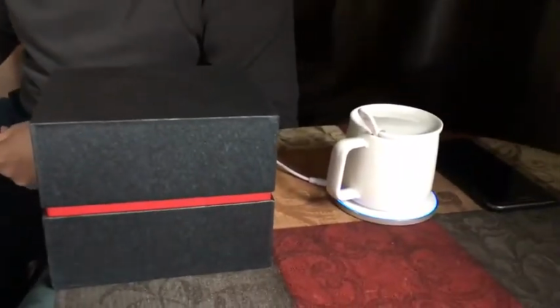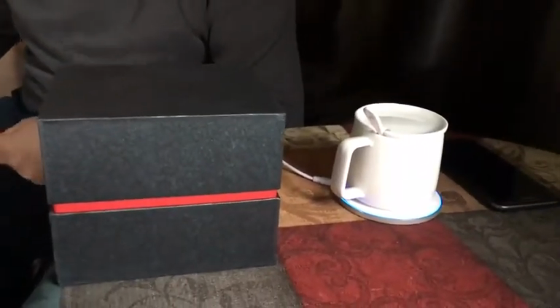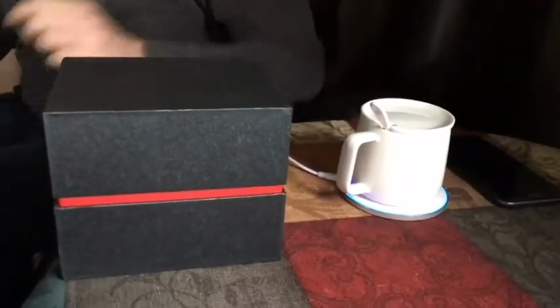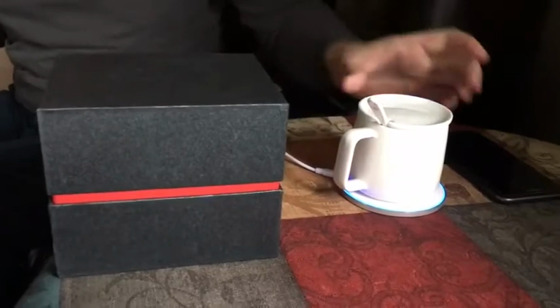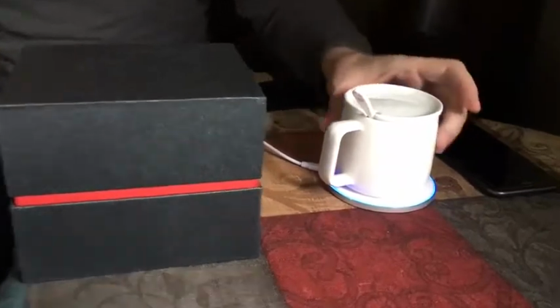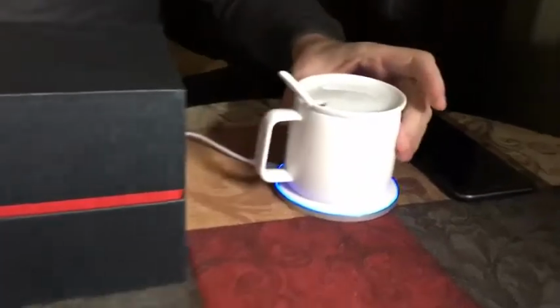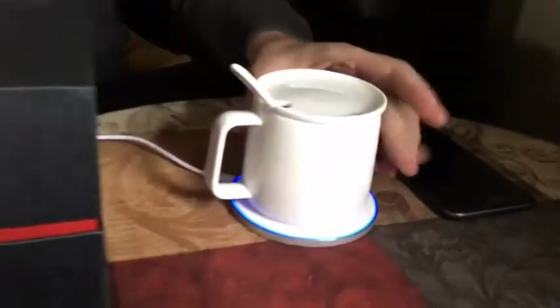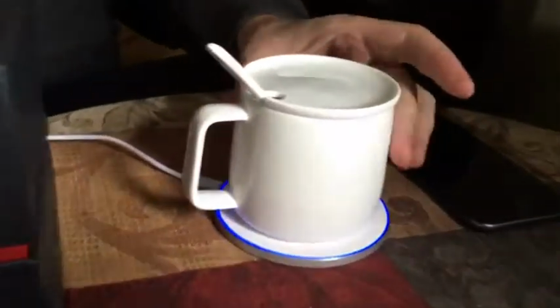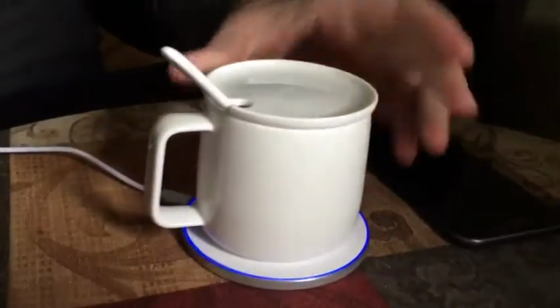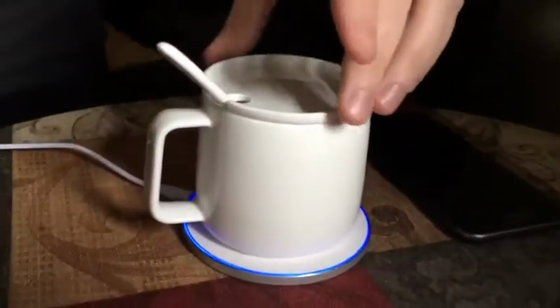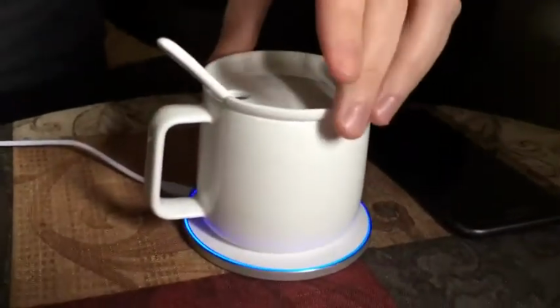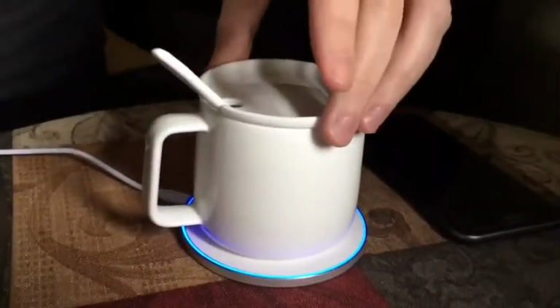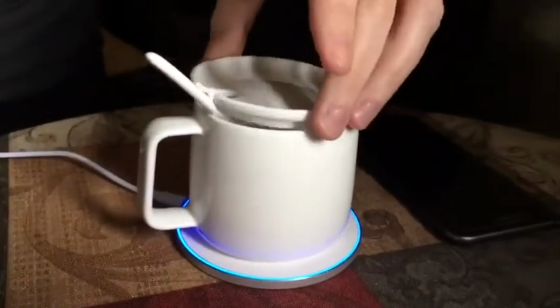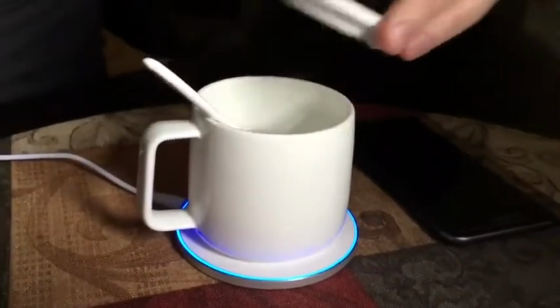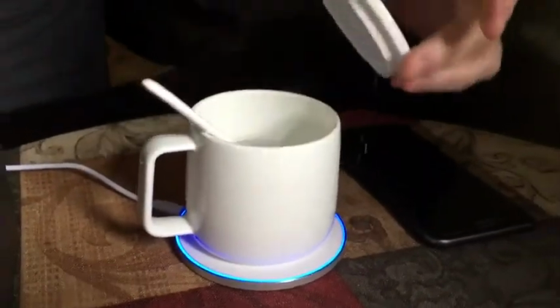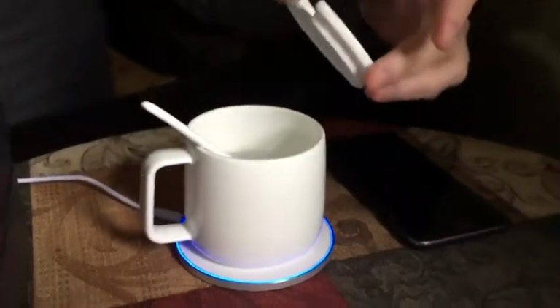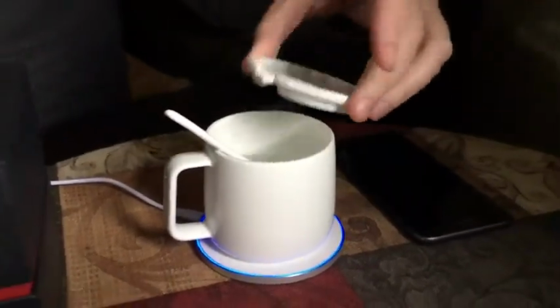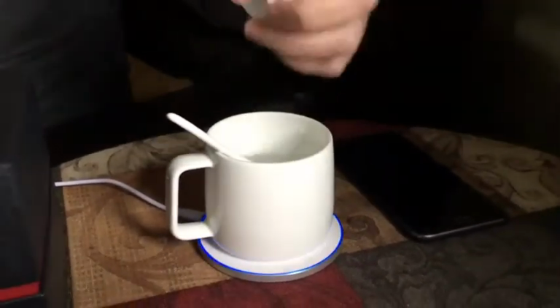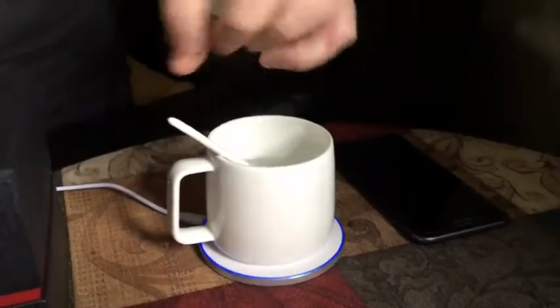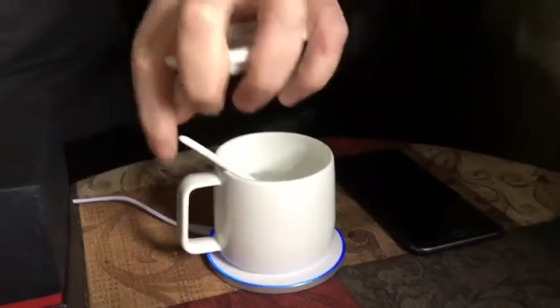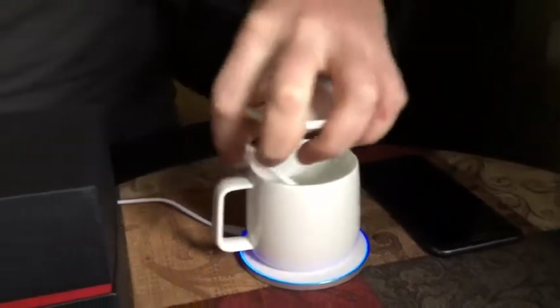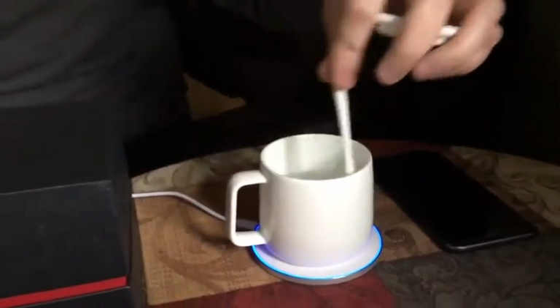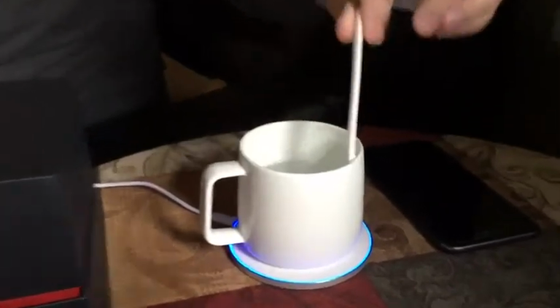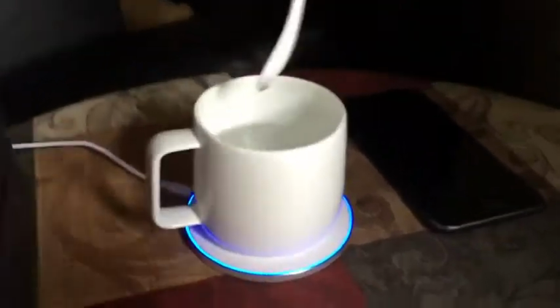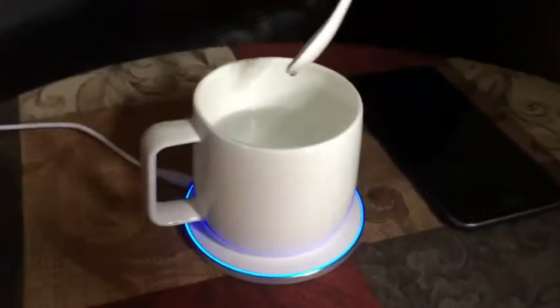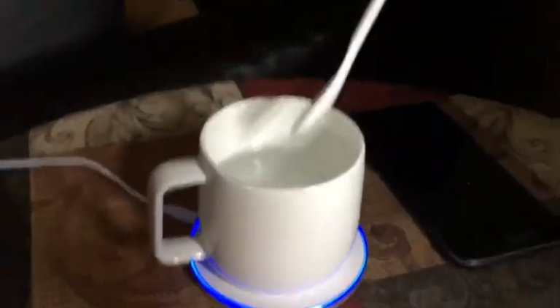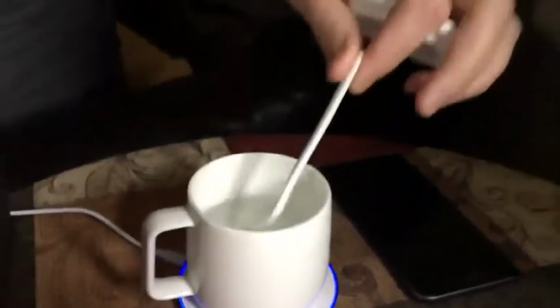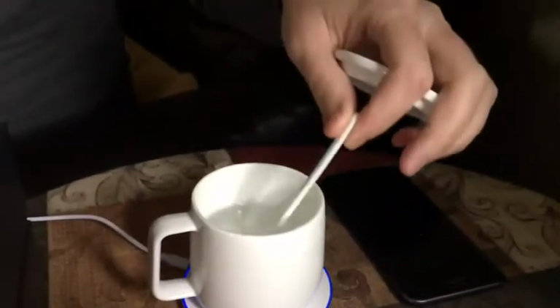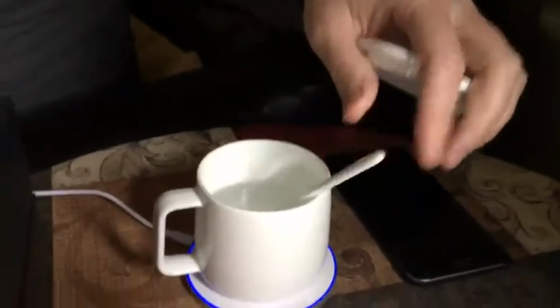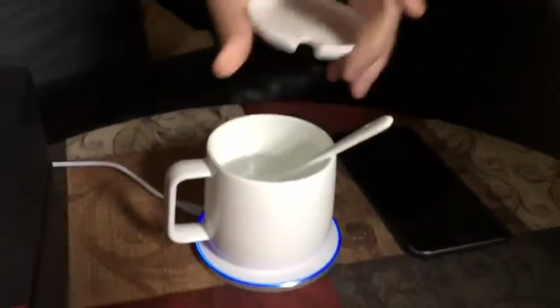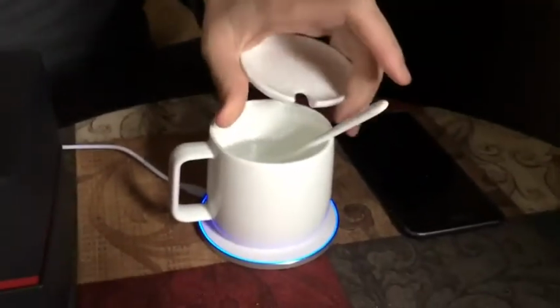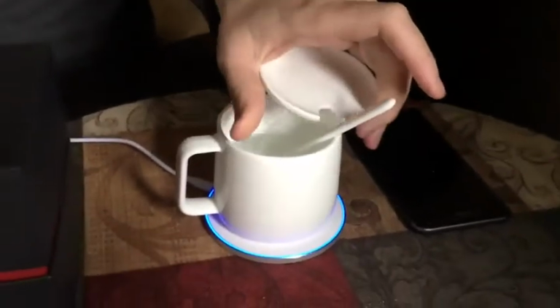I like it. It comes with a nice high-quality cup — it's good porcelain. It also comes with a cap and a teaspoon, and you can put that together.